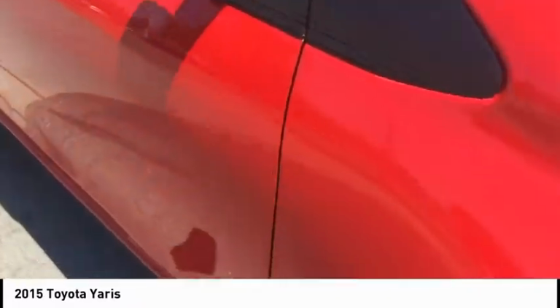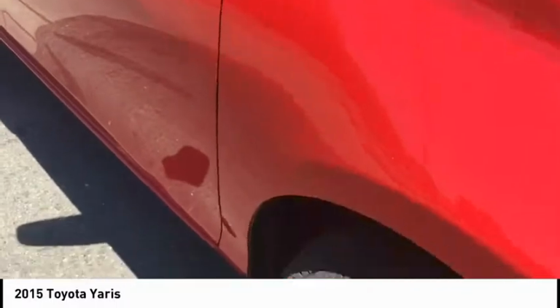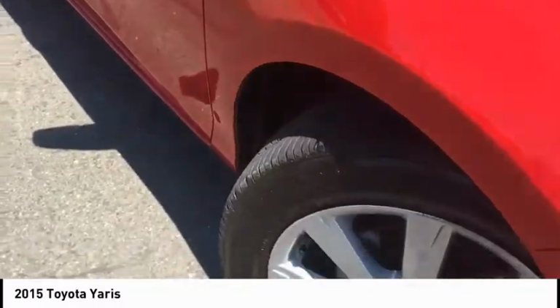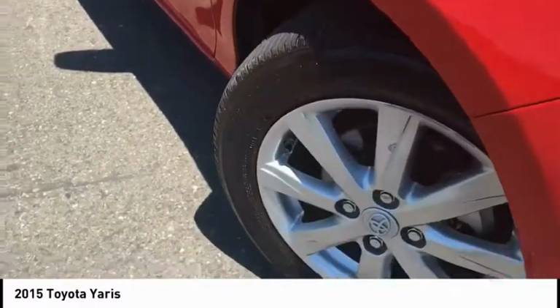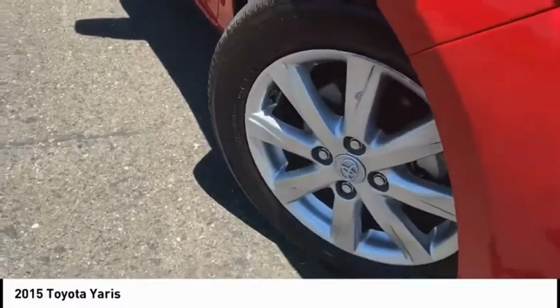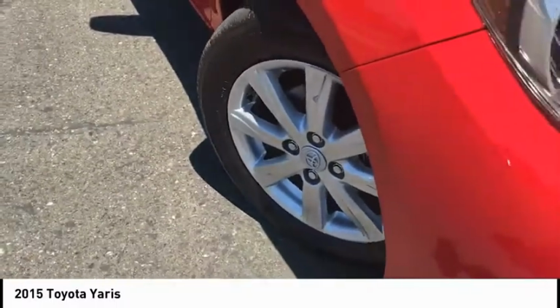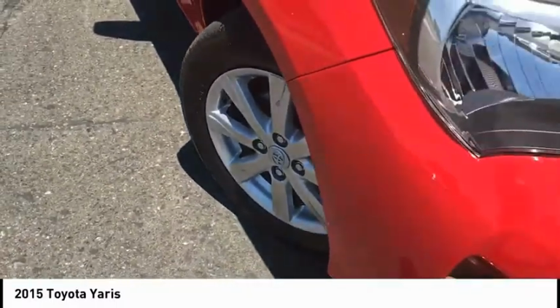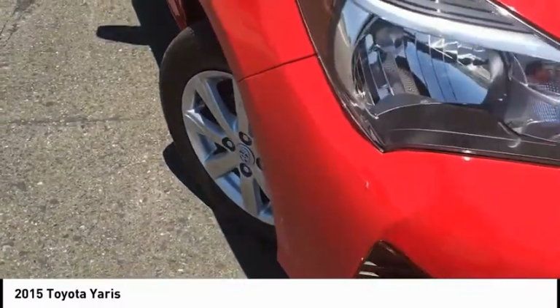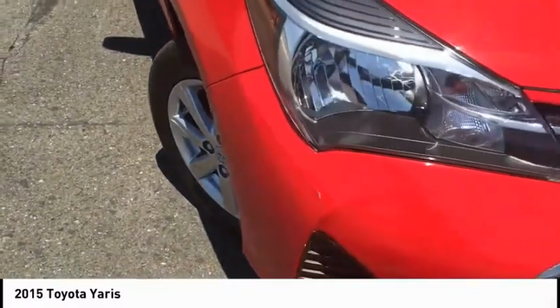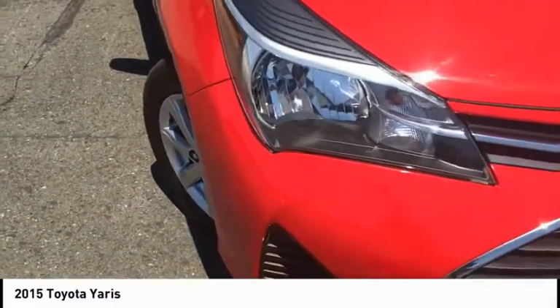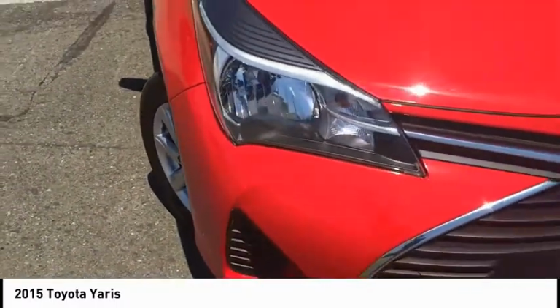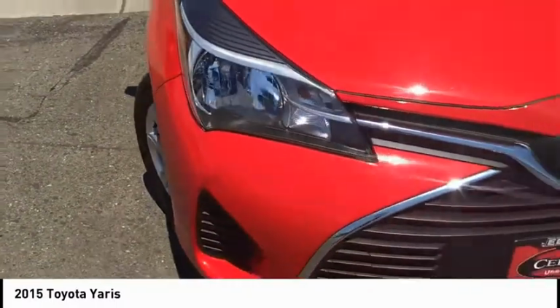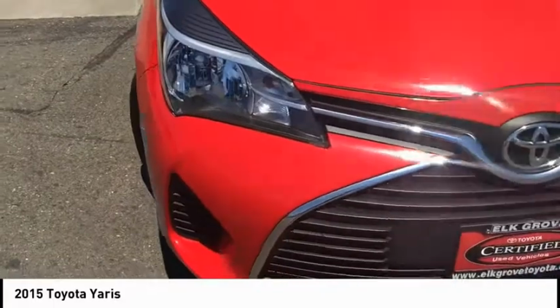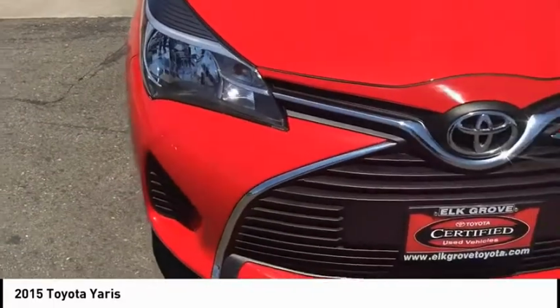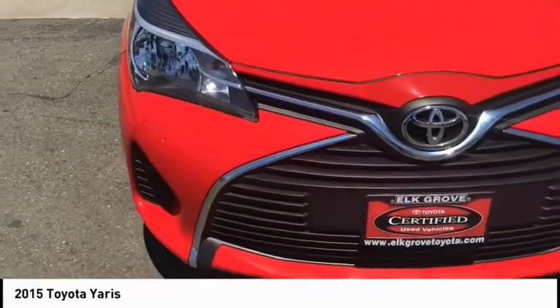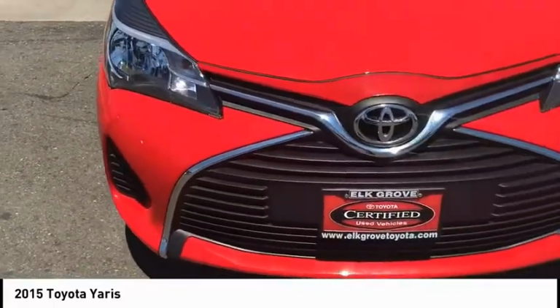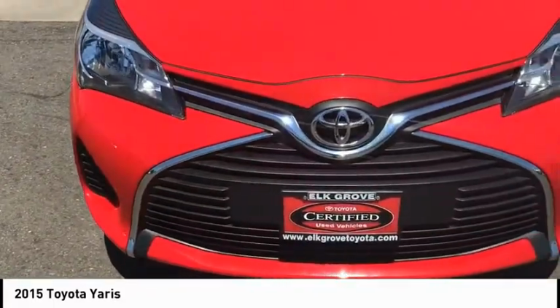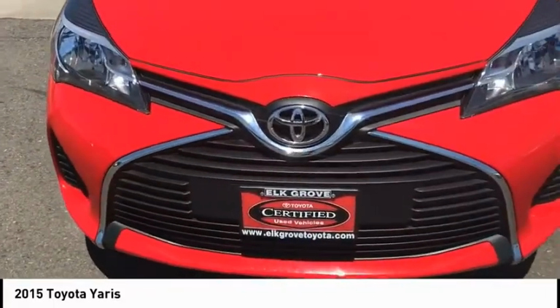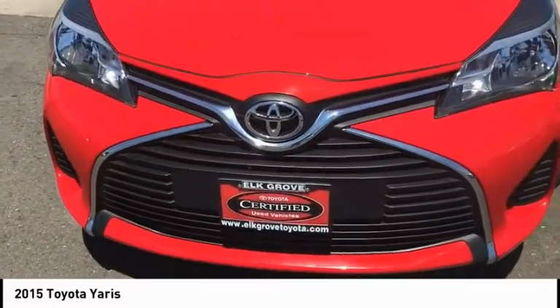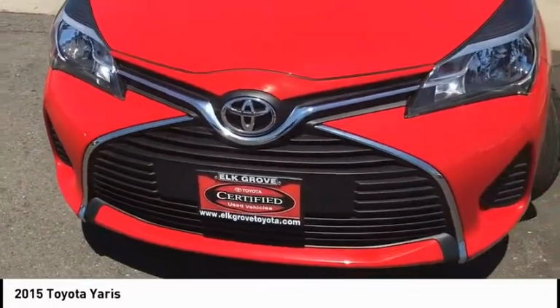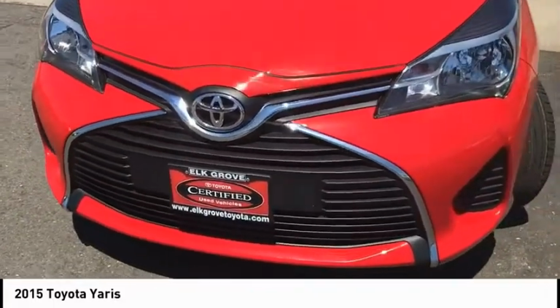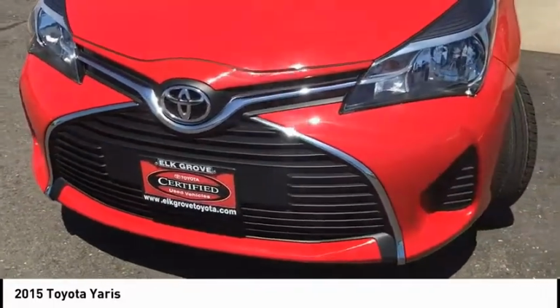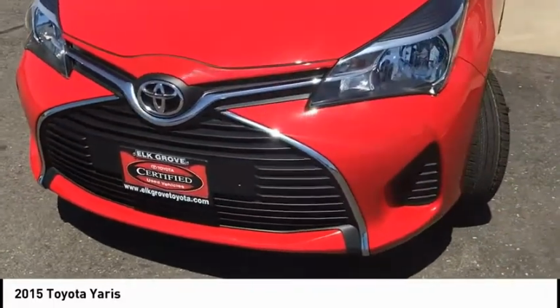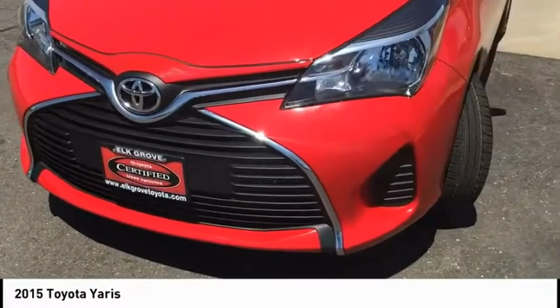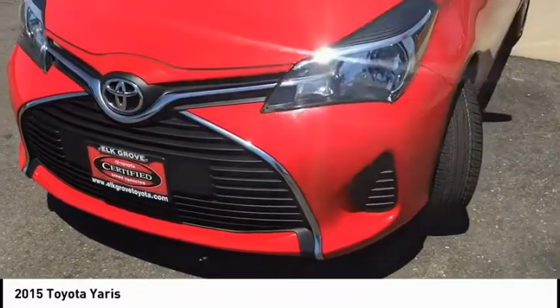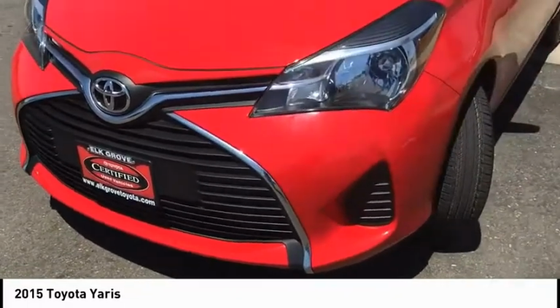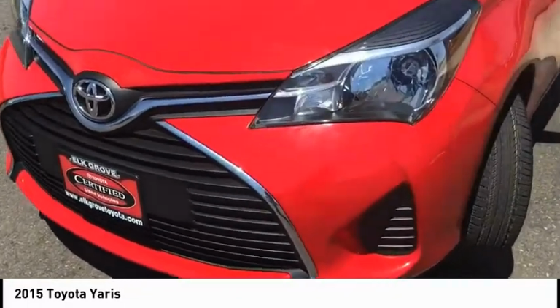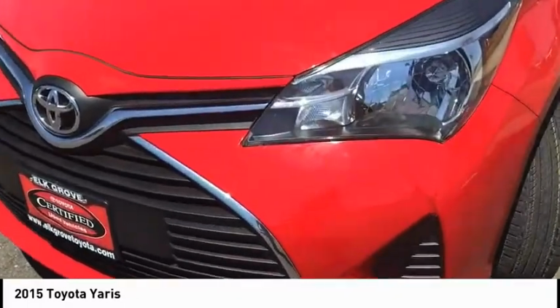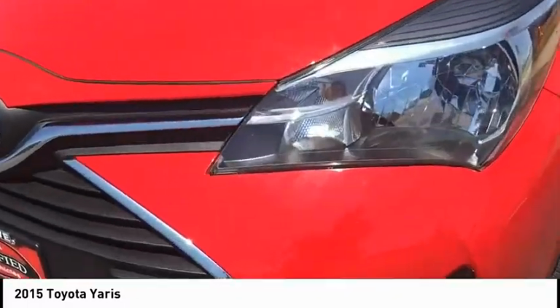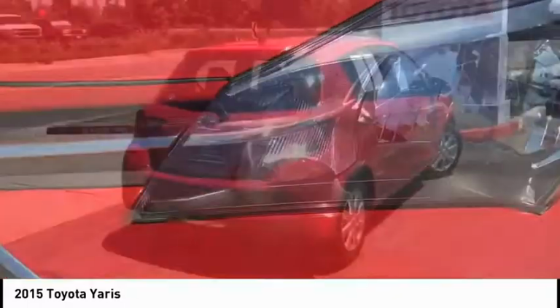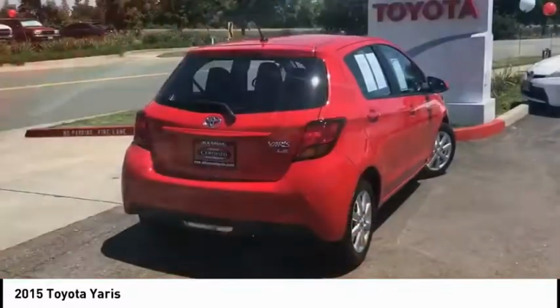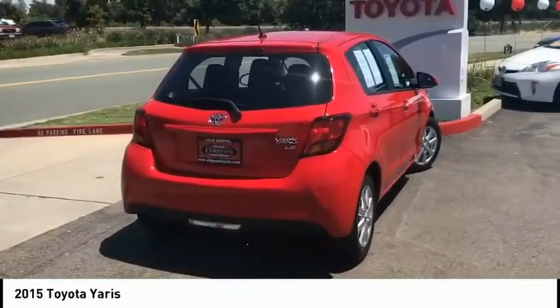Named 2010 Best Overall Value of the Year by IntelliChoice.com, you simply can't go wrong with a Yaris, priced below $15,000. This vehicle has less than 15,000 miles. Here are some of this vehicle's great options.